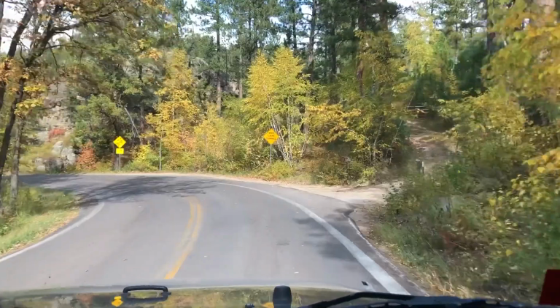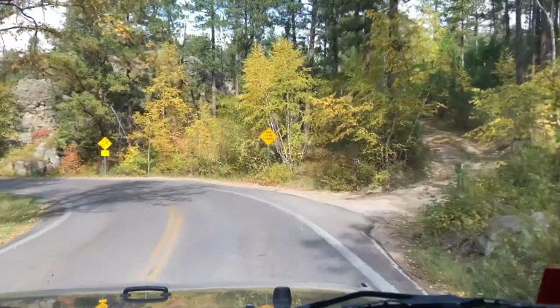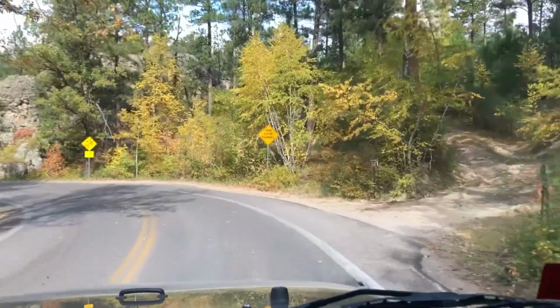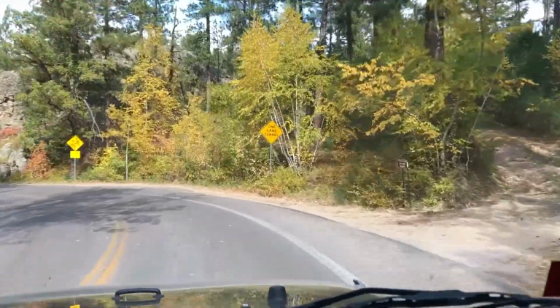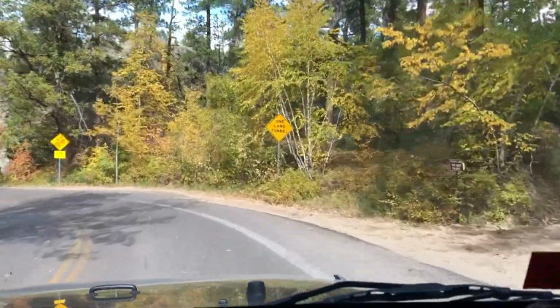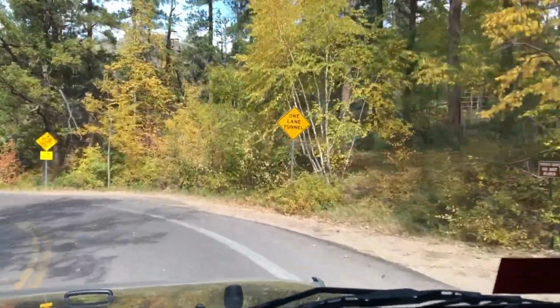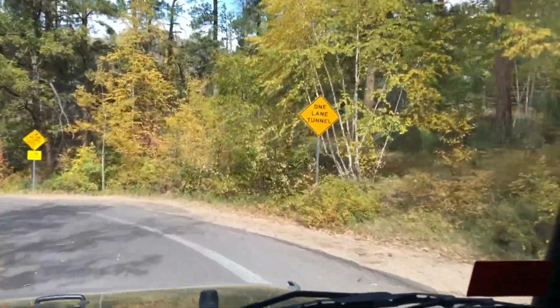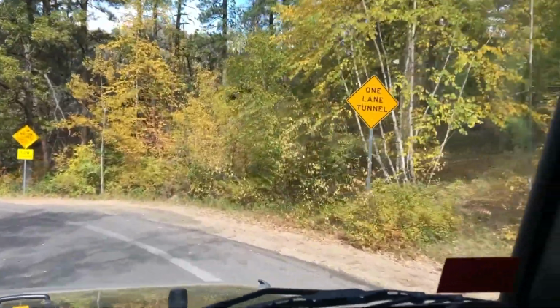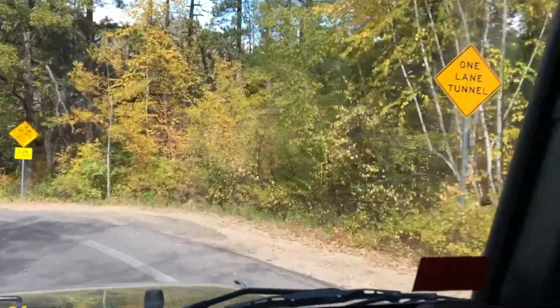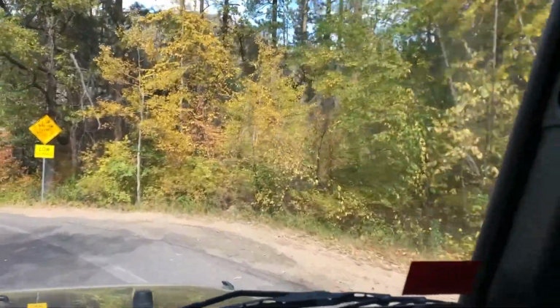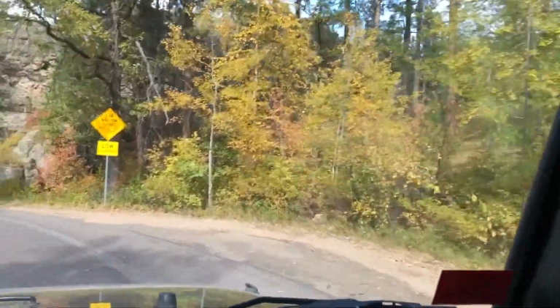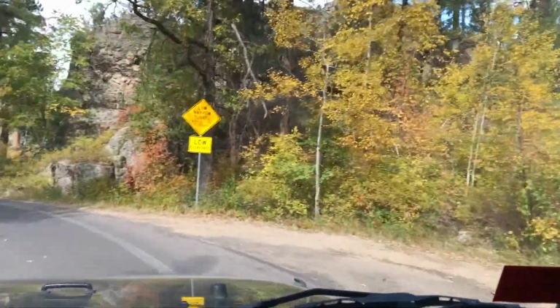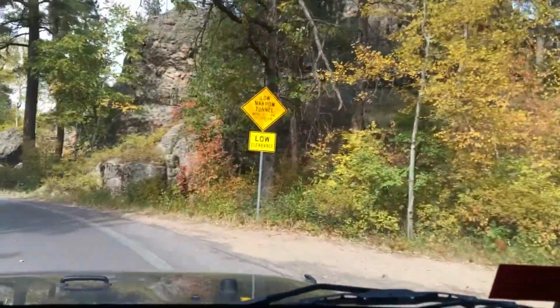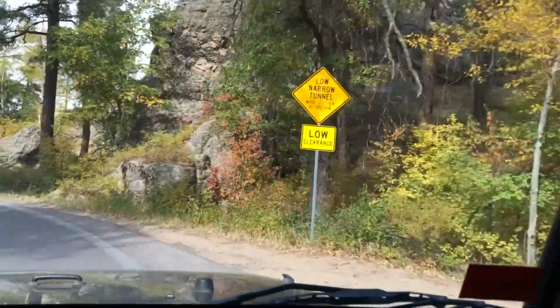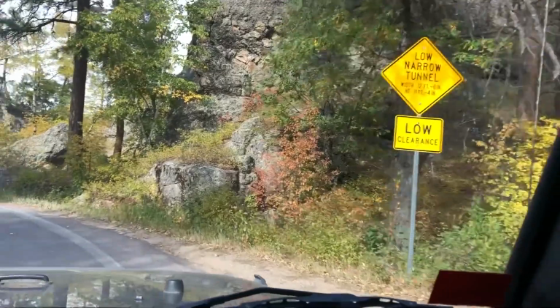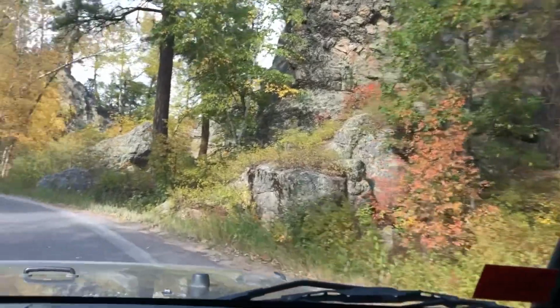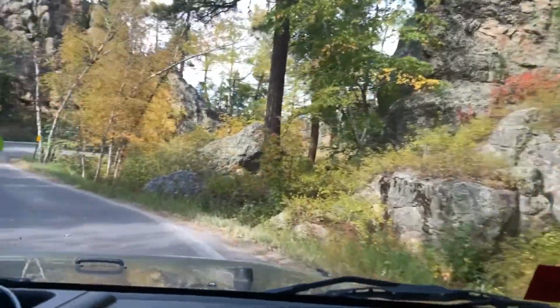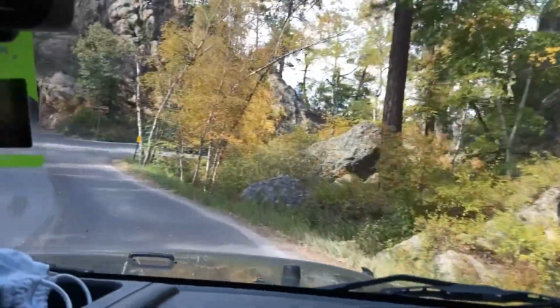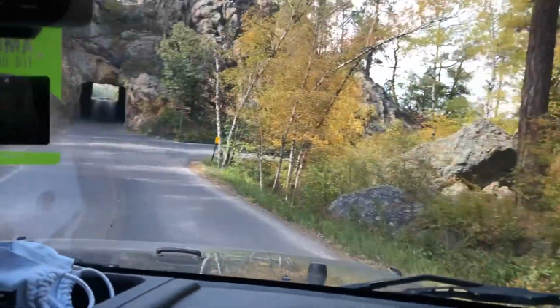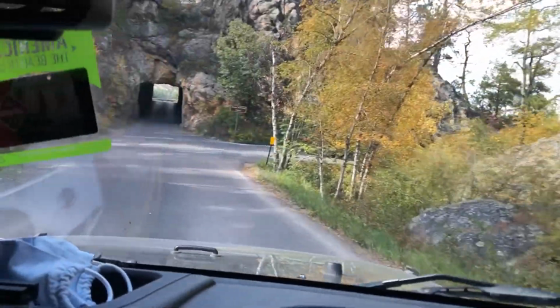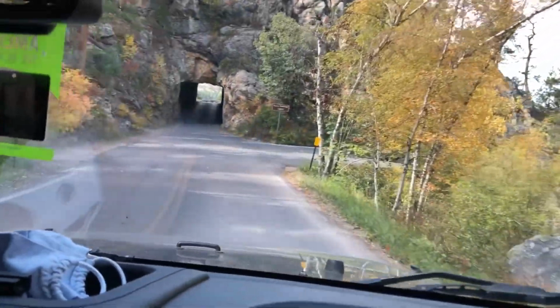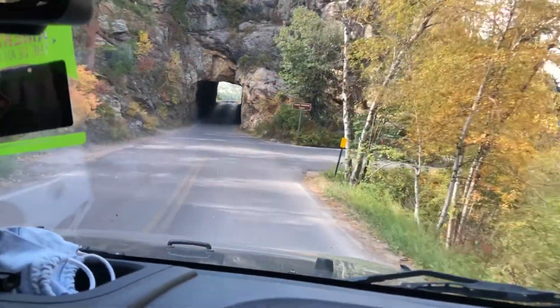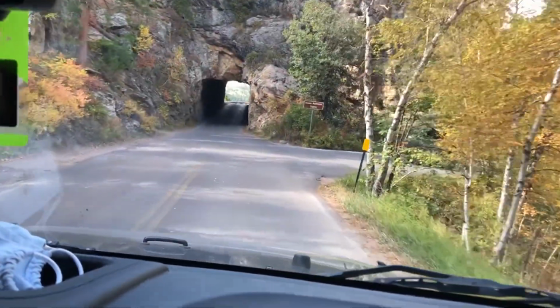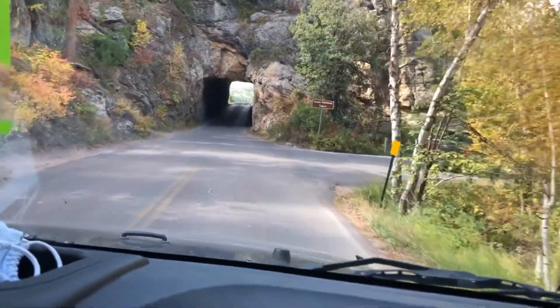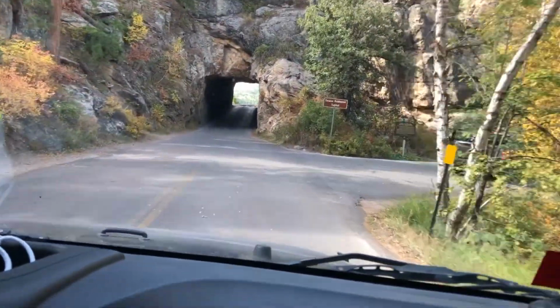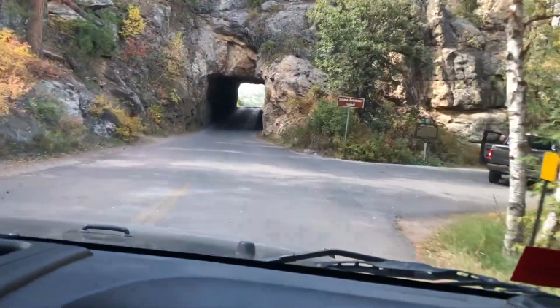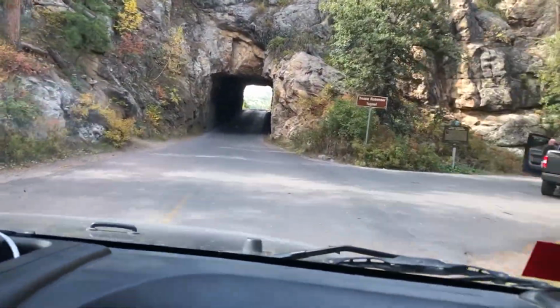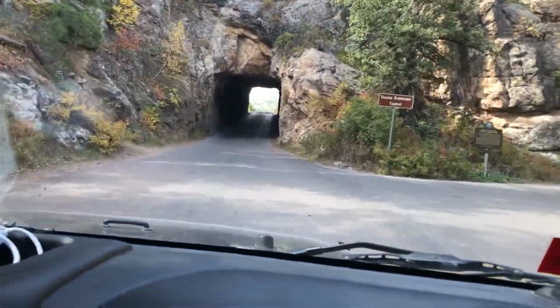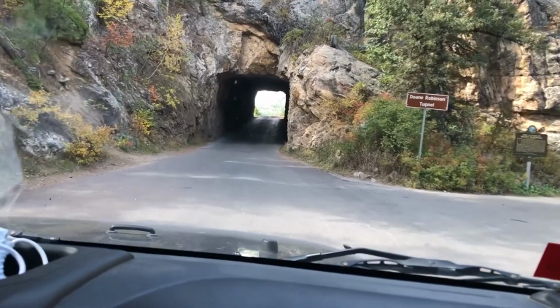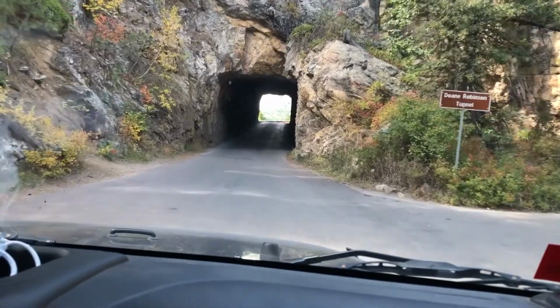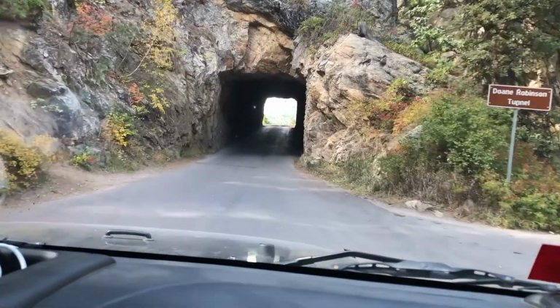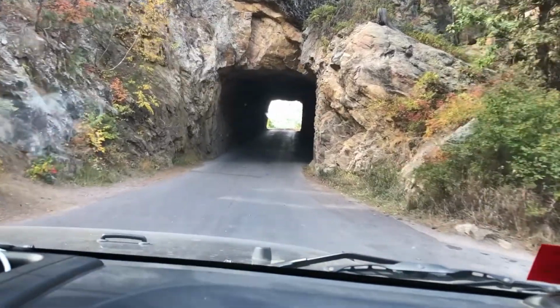A little narrow tunnel. Here it goes, we're going through the tunnel. Here we go. Okay.